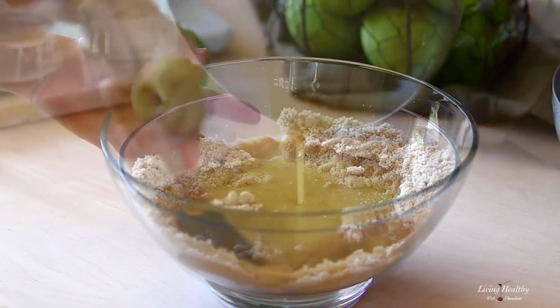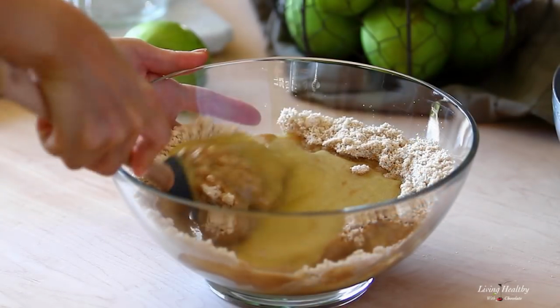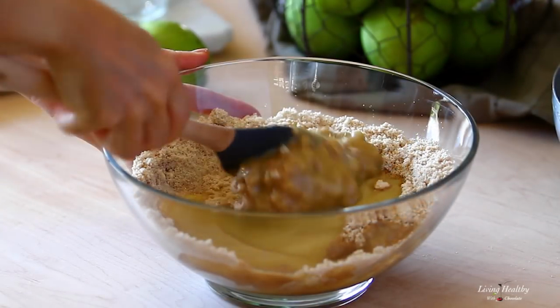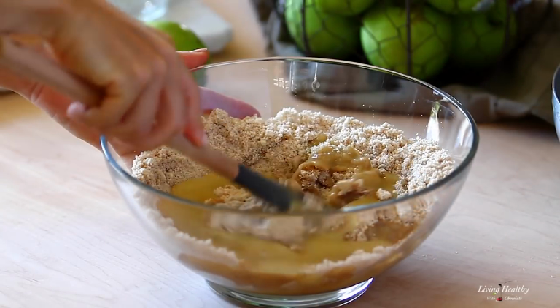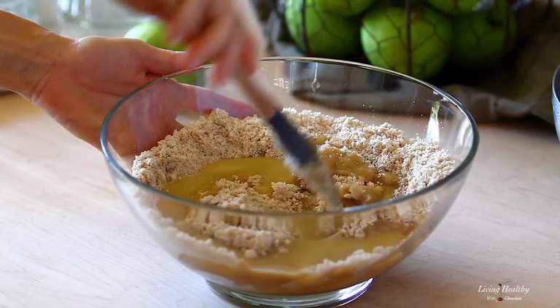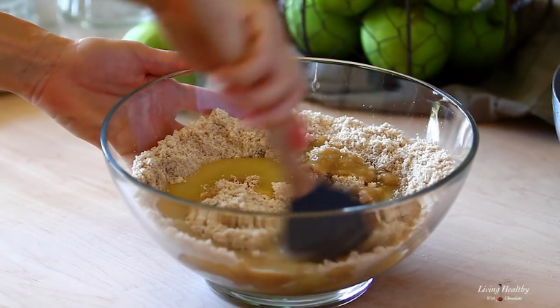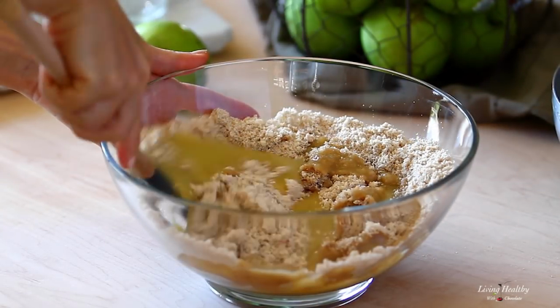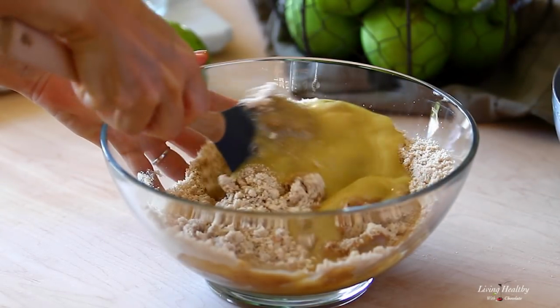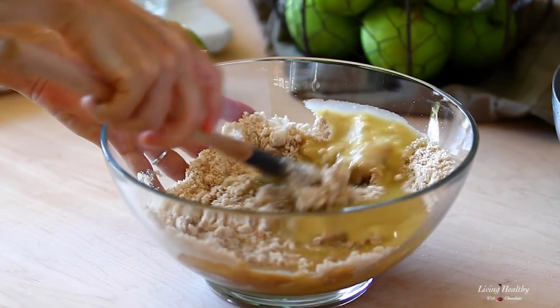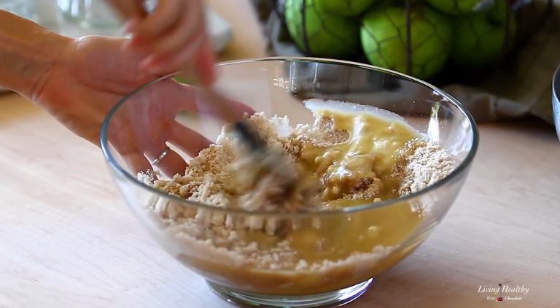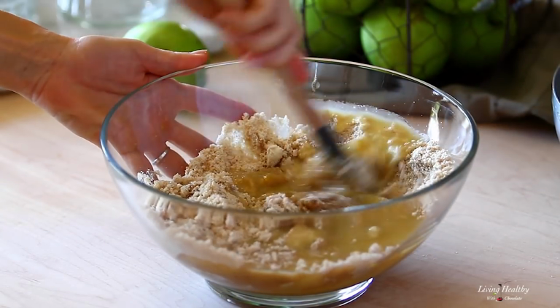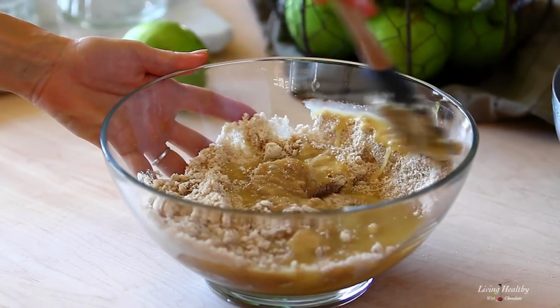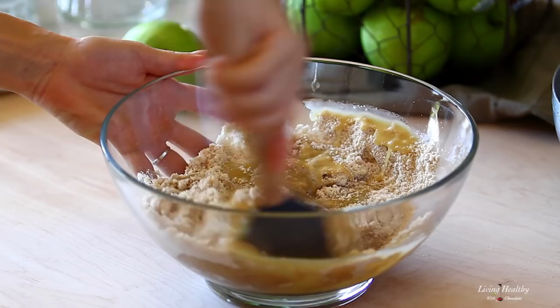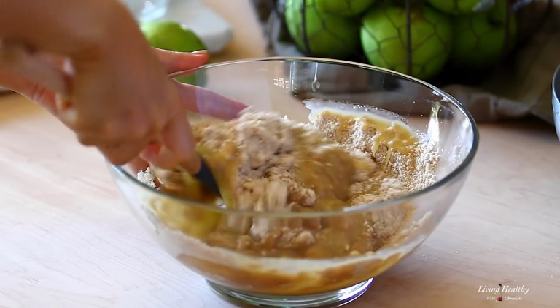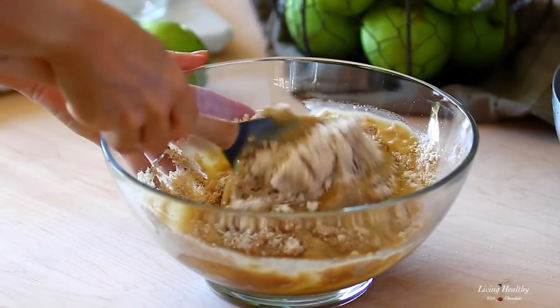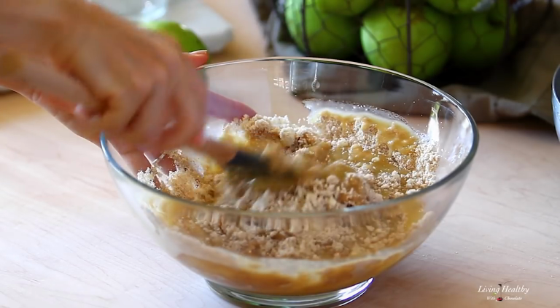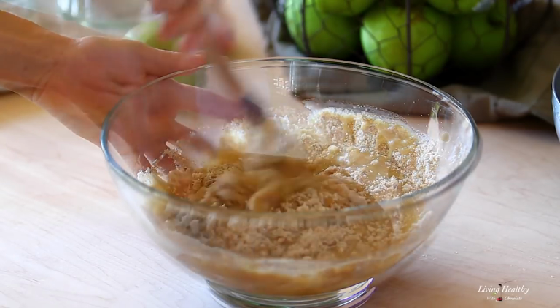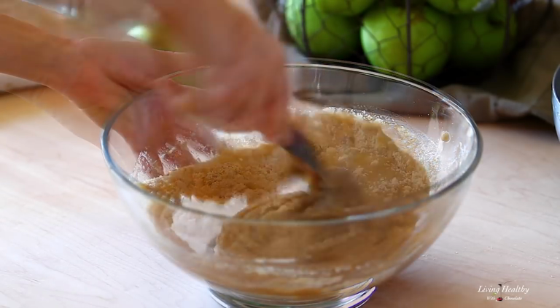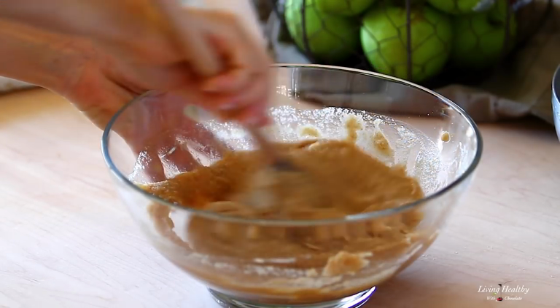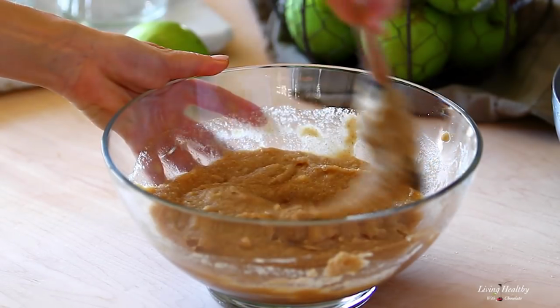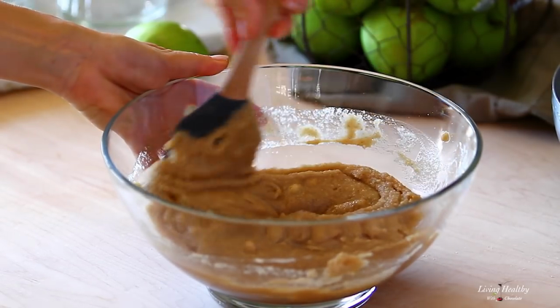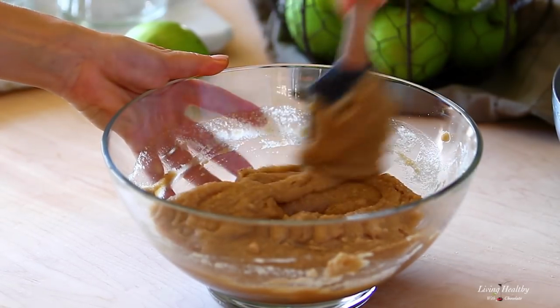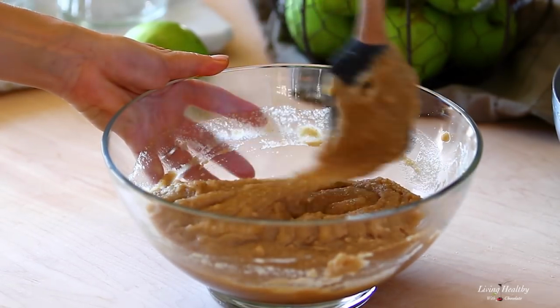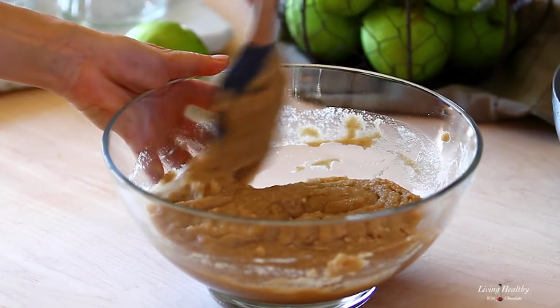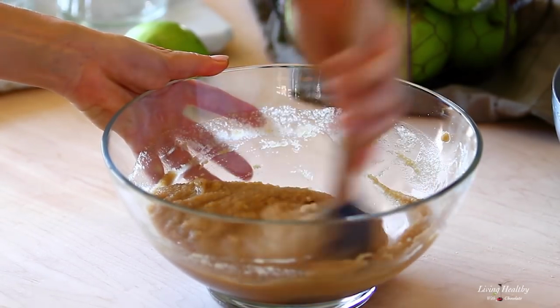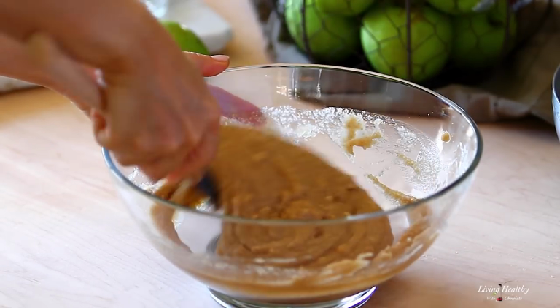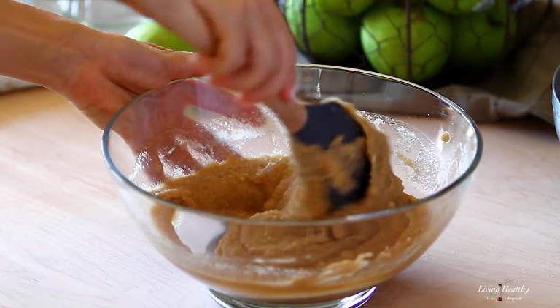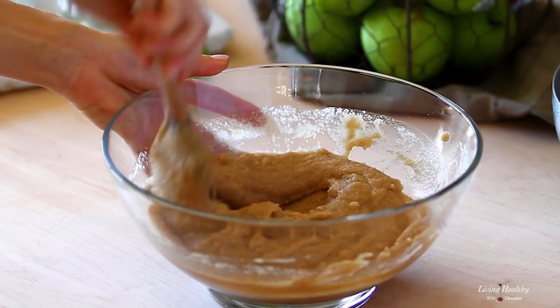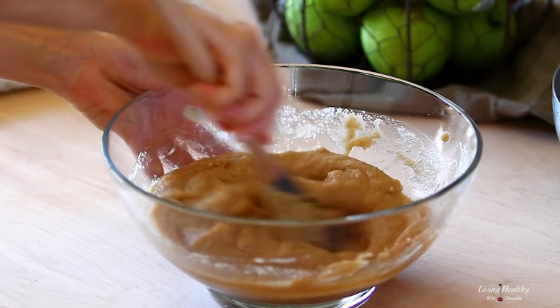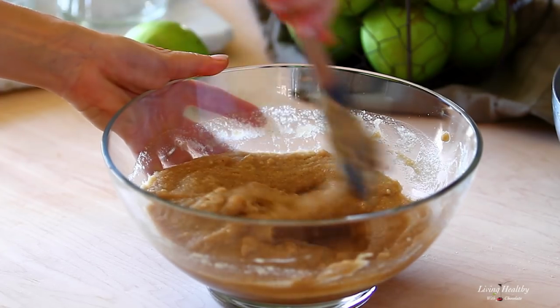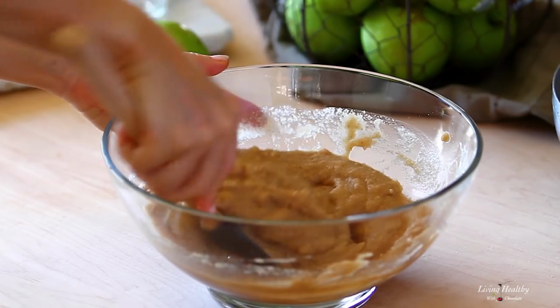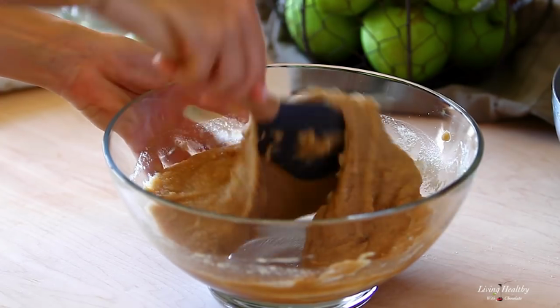Using a rubber spatula, mix the wet and dry ingredients just until combined. We don't want to over-mix the batter because the almond flour may release some of its oil, and this will affect the texture of your bread.